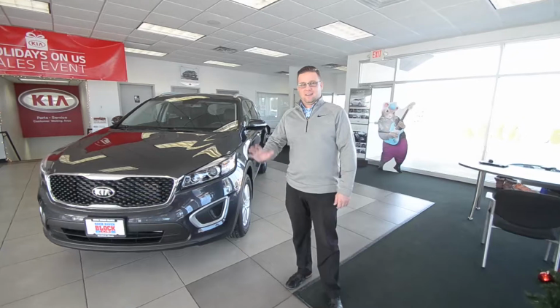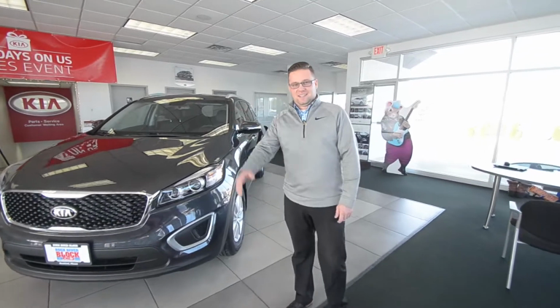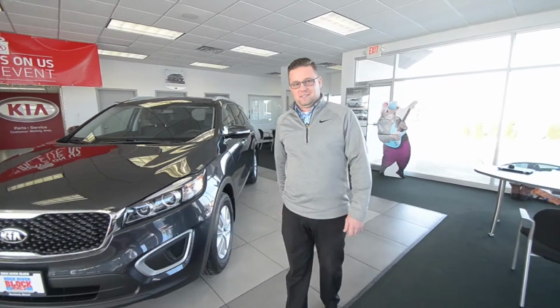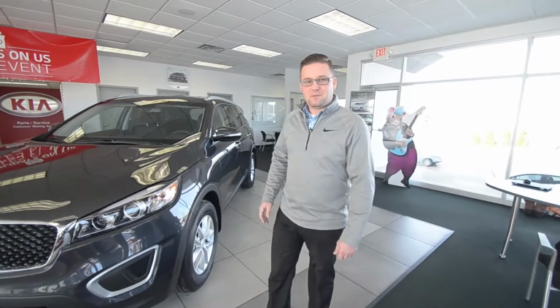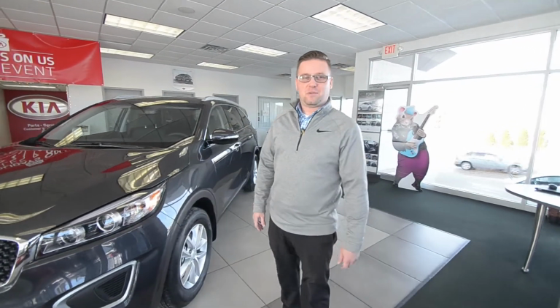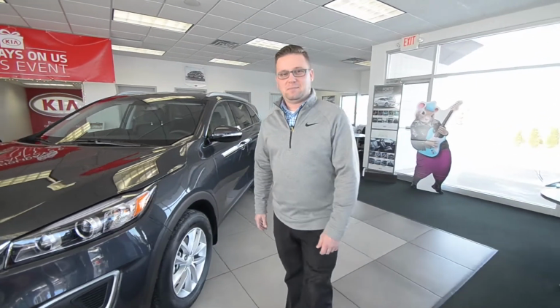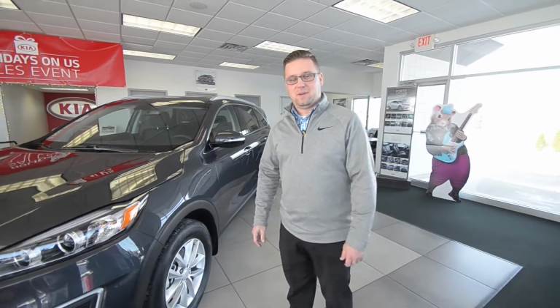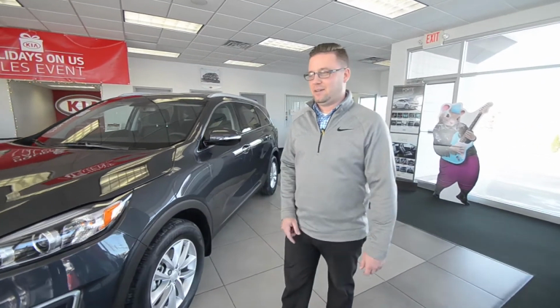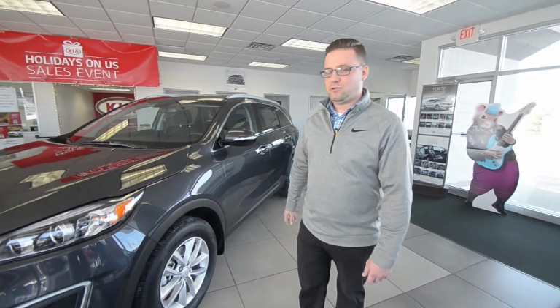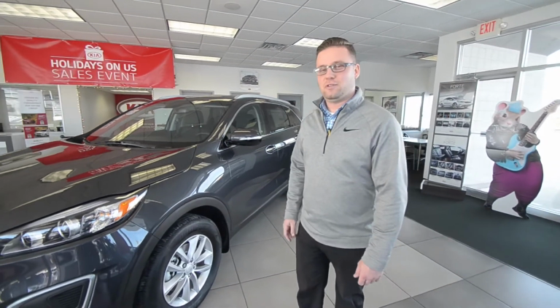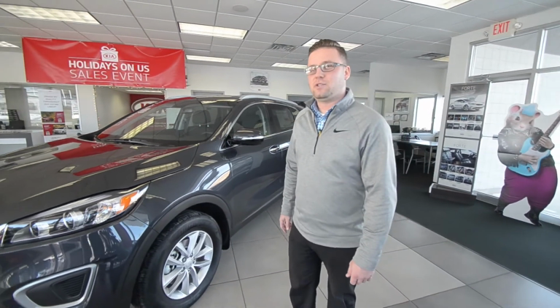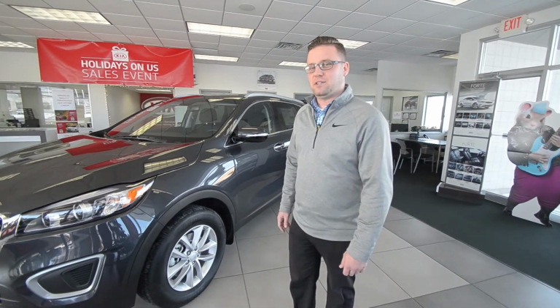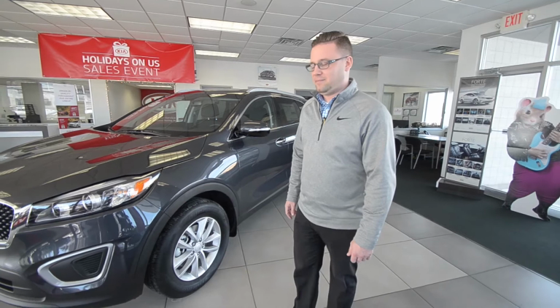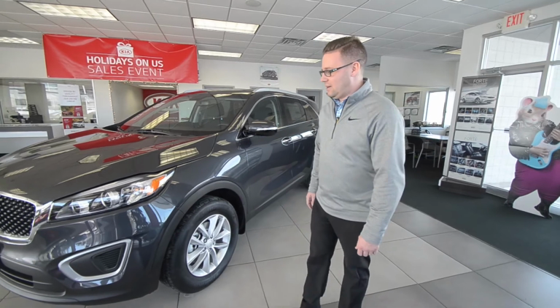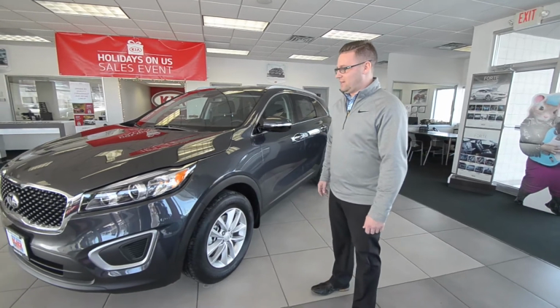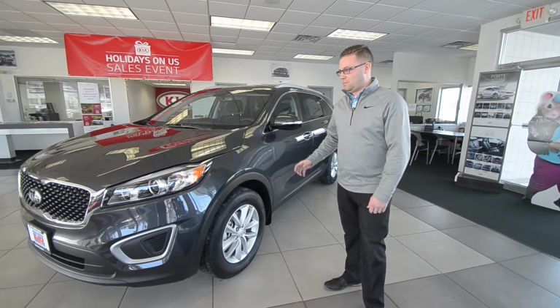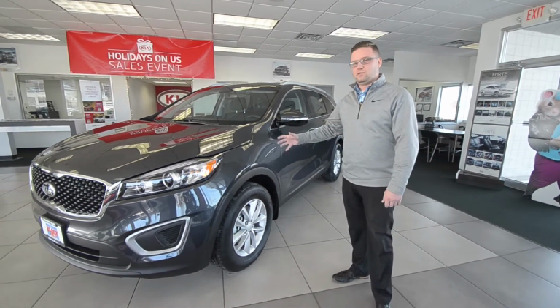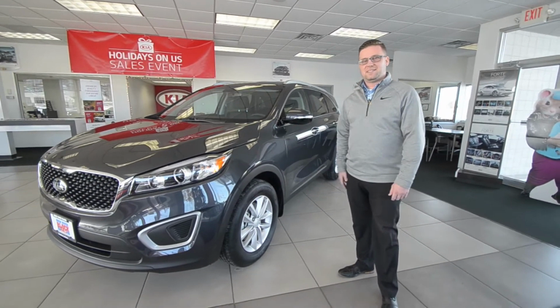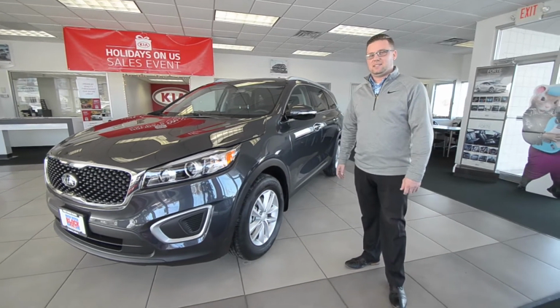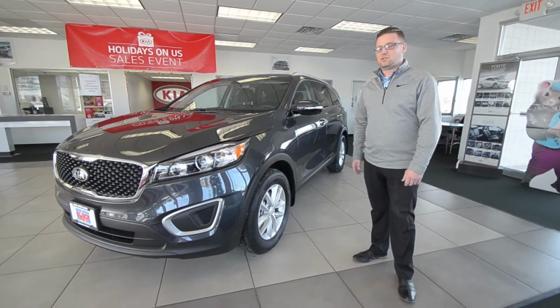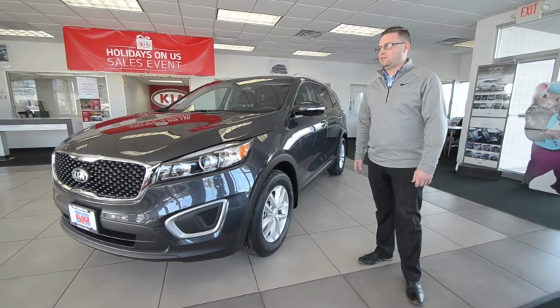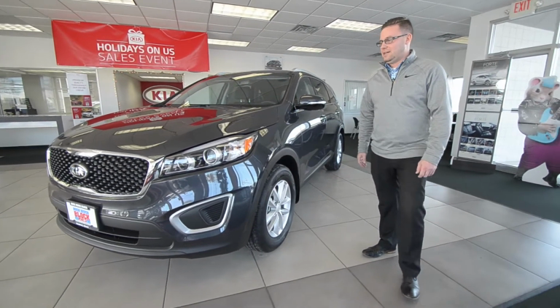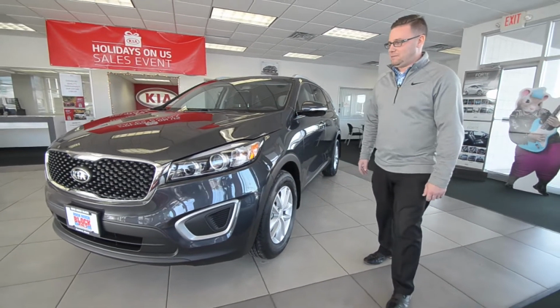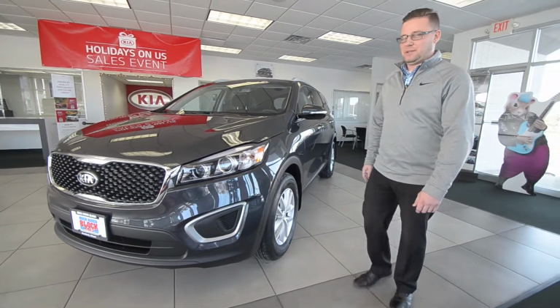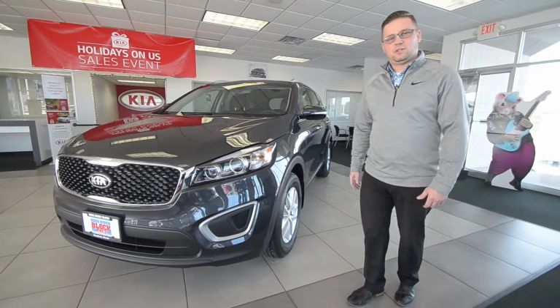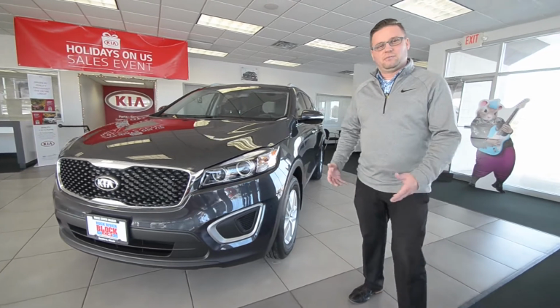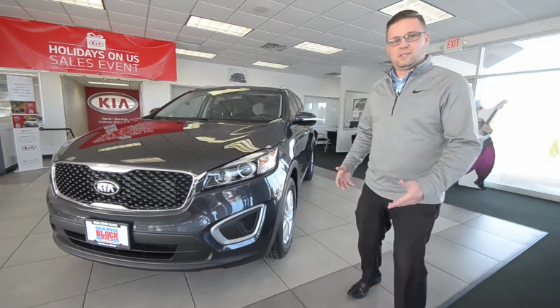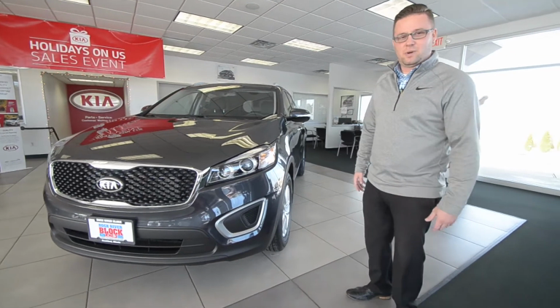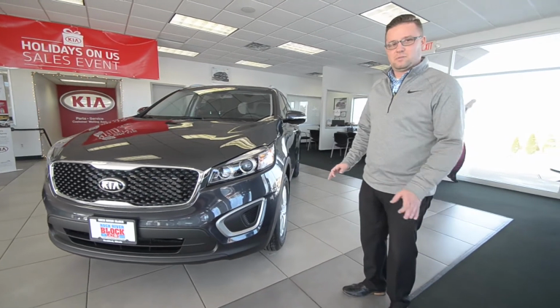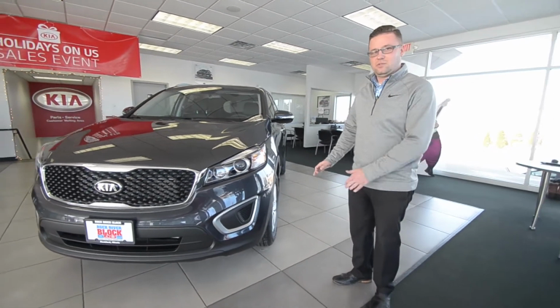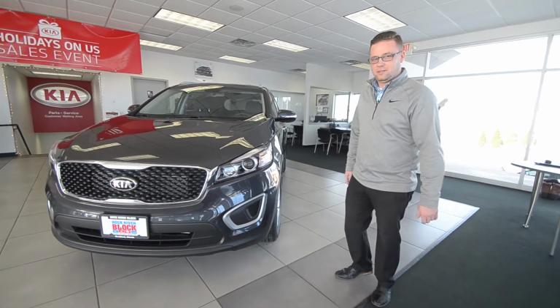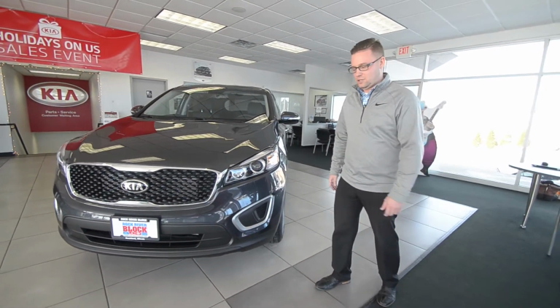Hi Santa! Welcome to Rock River Kia. My name is Mitch. I'm going to introduce you to your new sleigh this year. We've got the brand new 2017 Kia Sorento and I'm going to show you a few points on this — why this will be your new sleigh this year.